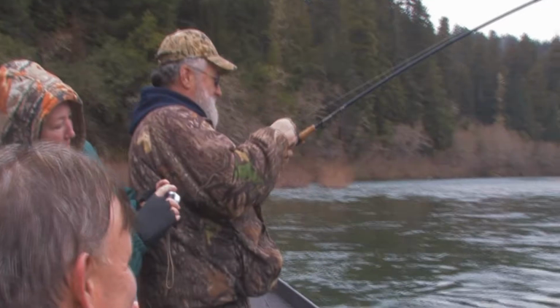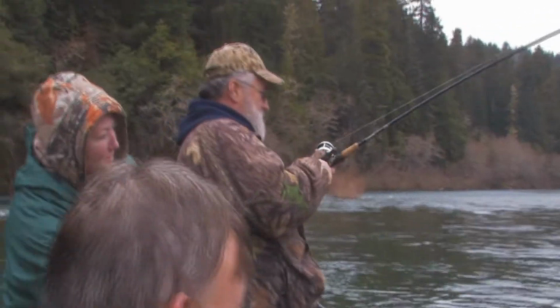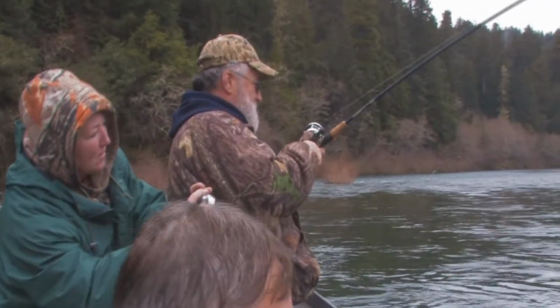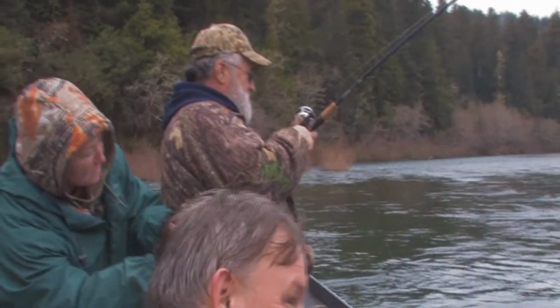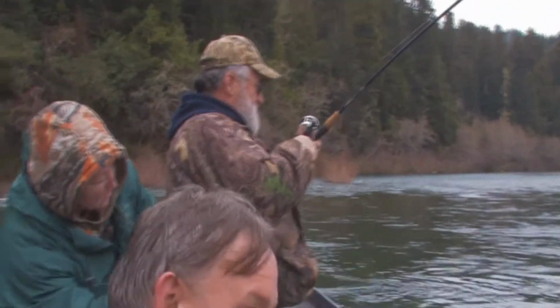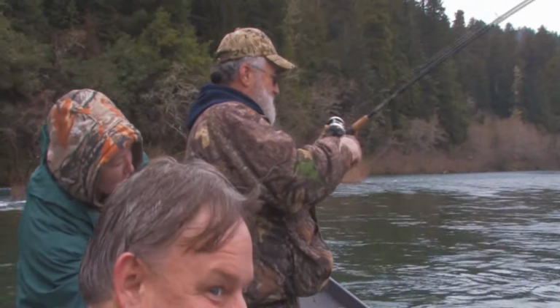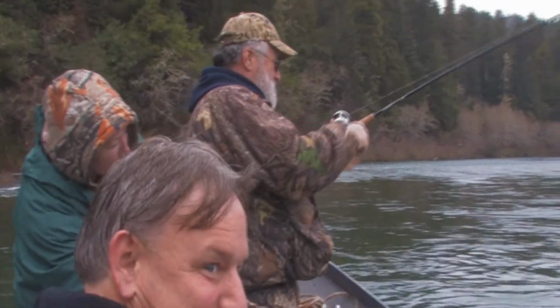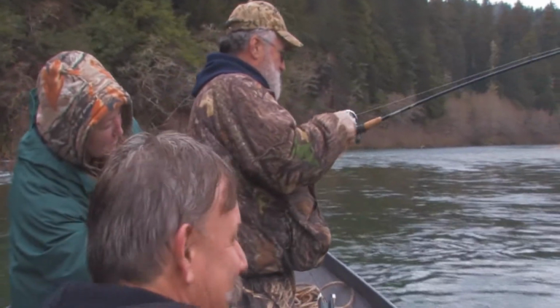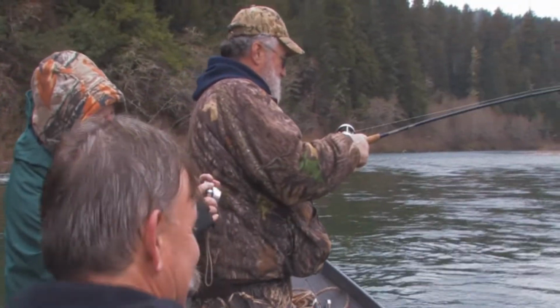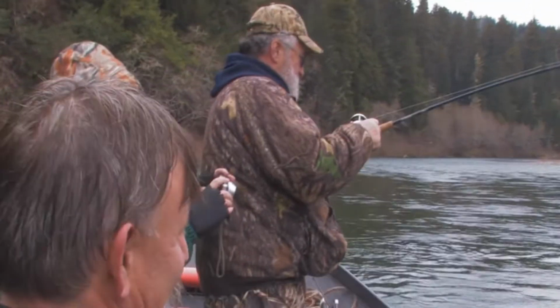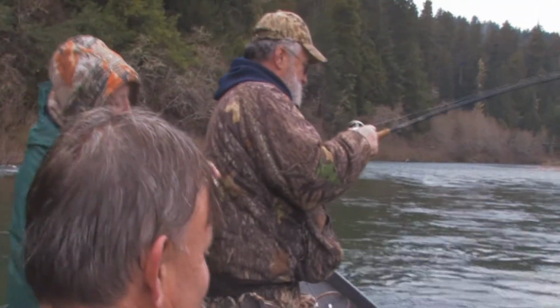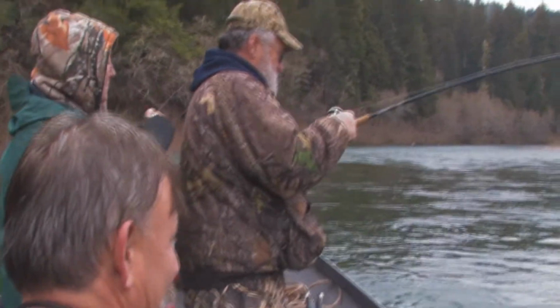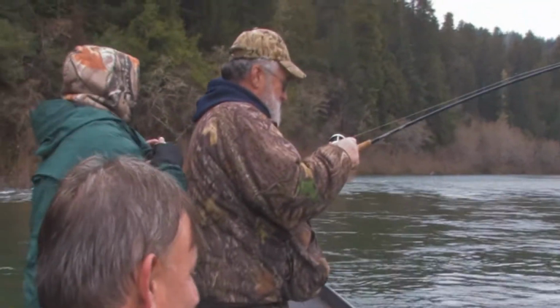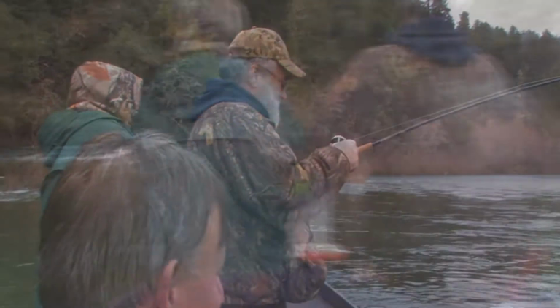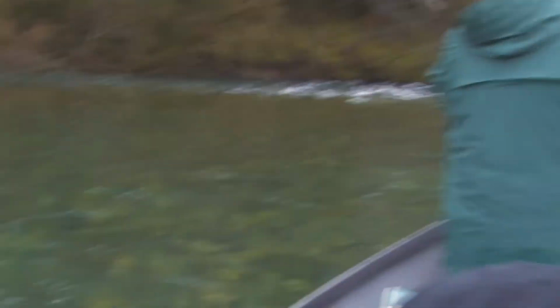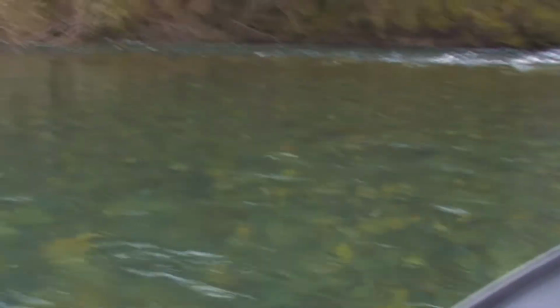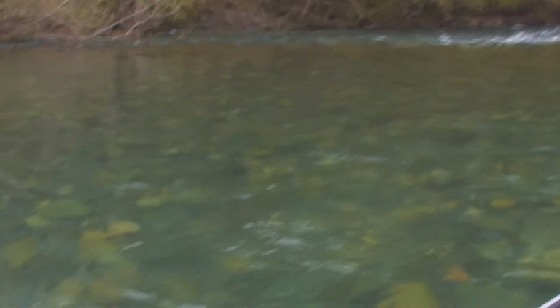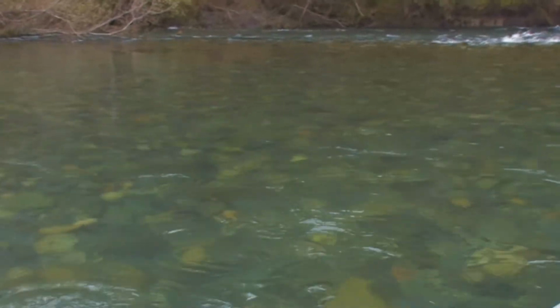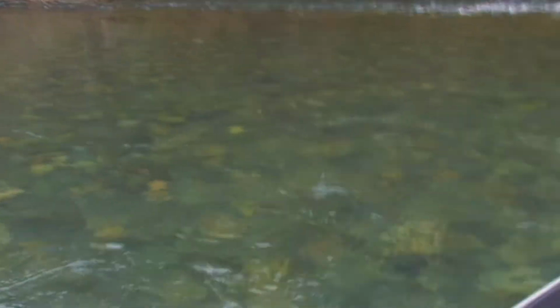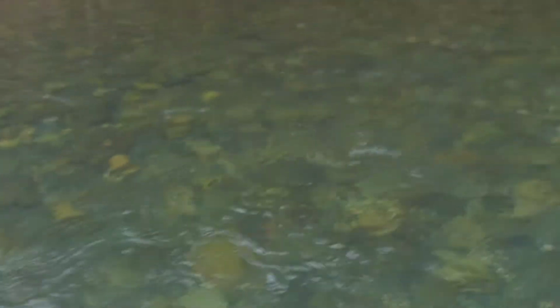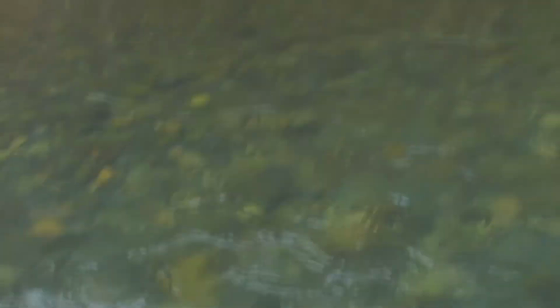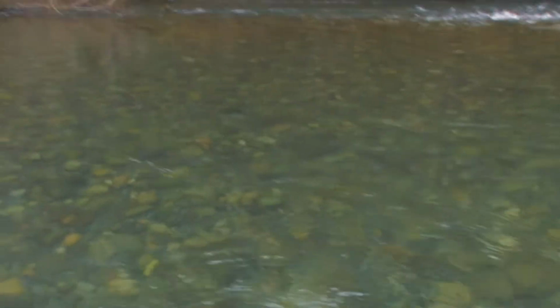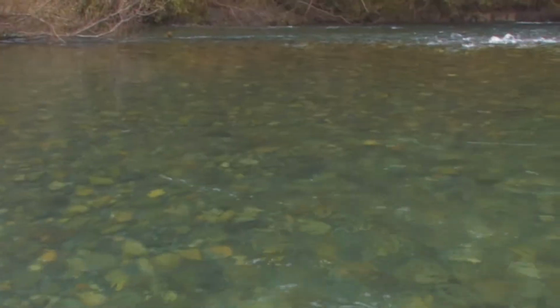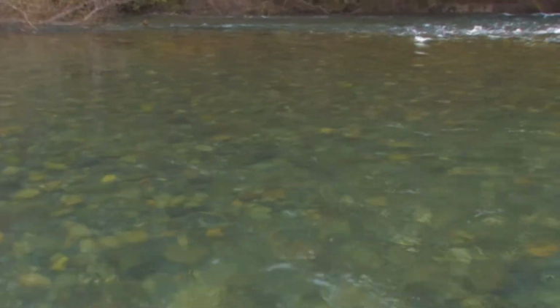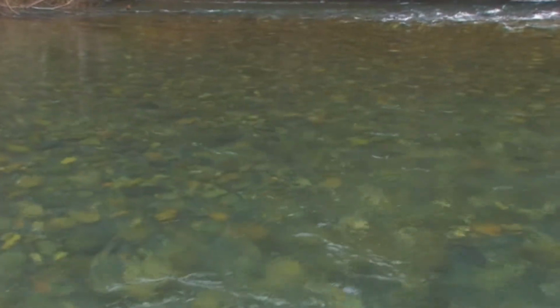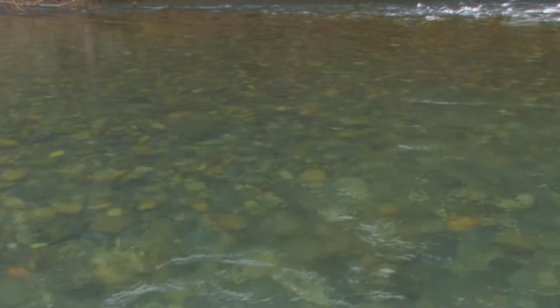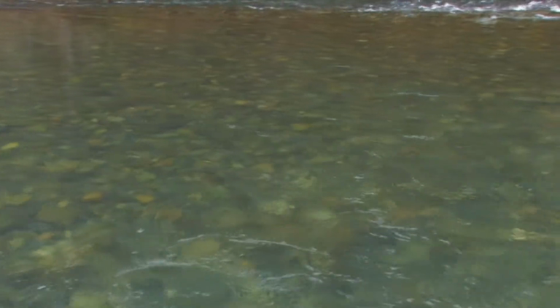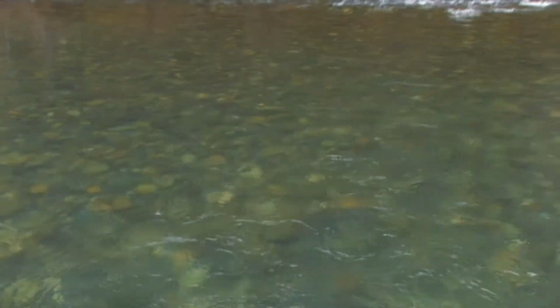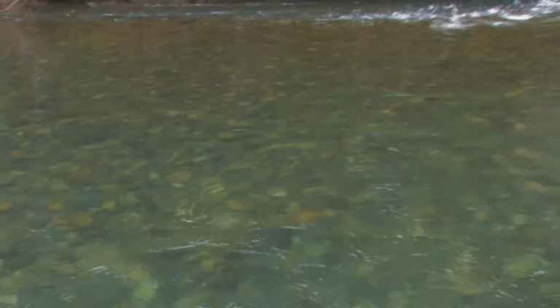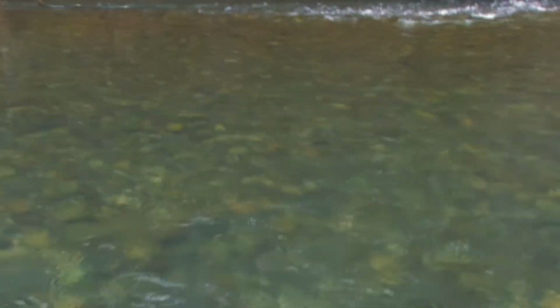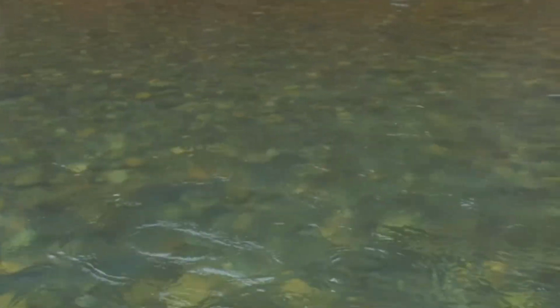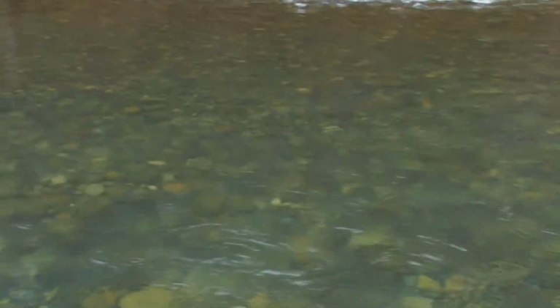Mr. Mitchell's doing a great job getting us on fish today — this is awesome. And this is the type of water we're catching these fish in on the plug, believe it or not. It's just low, clear water; you can see what's going on.